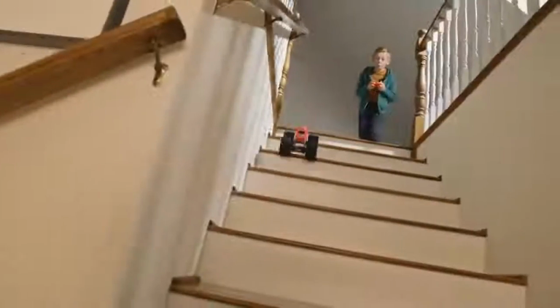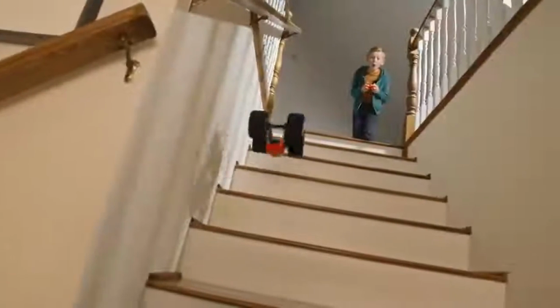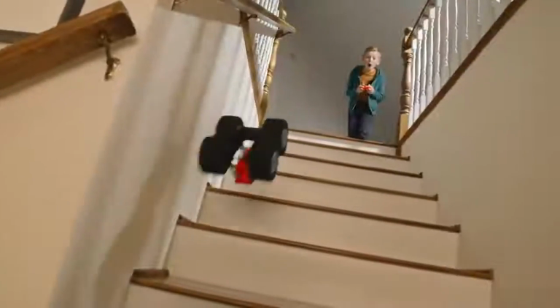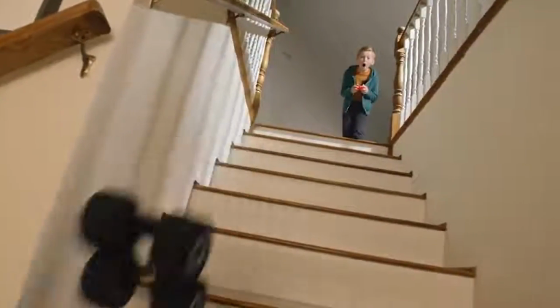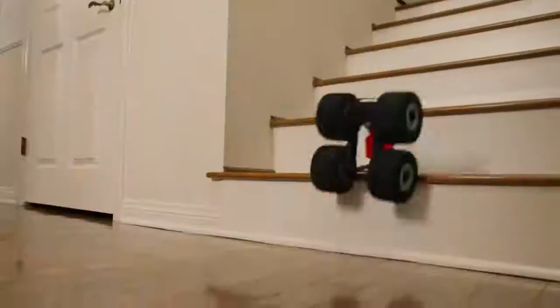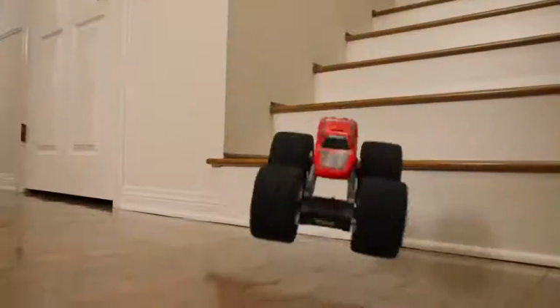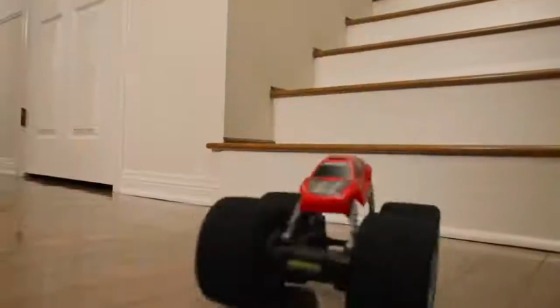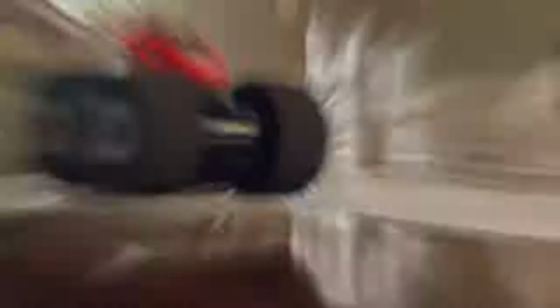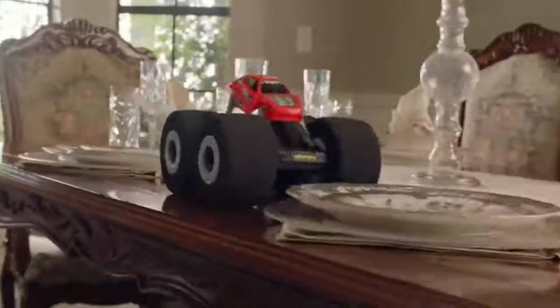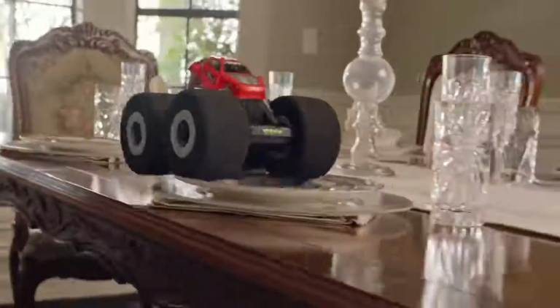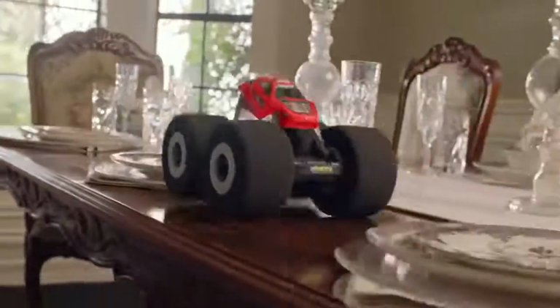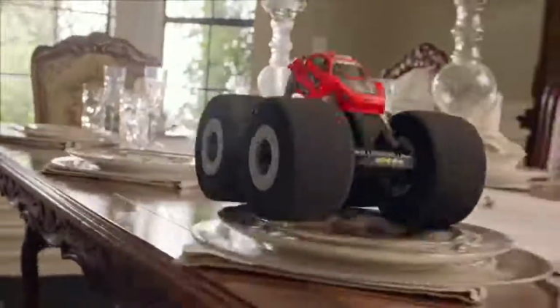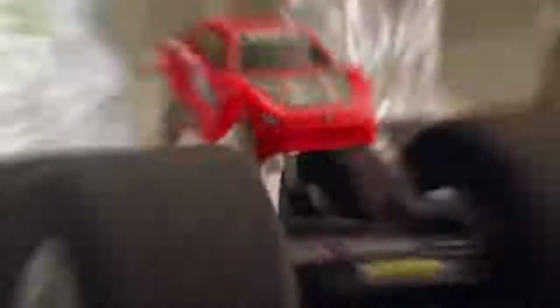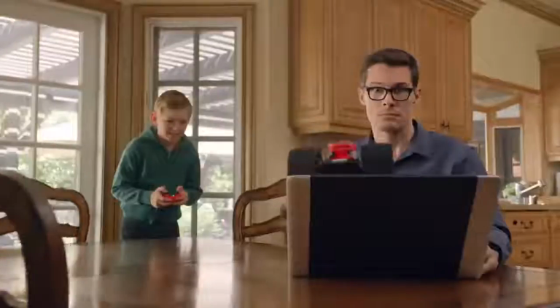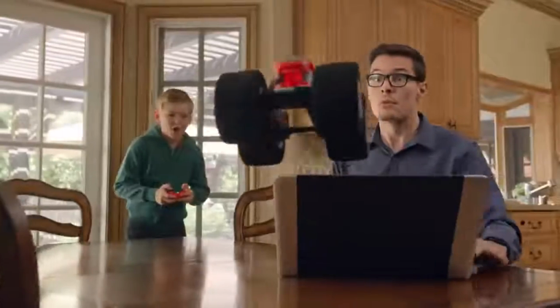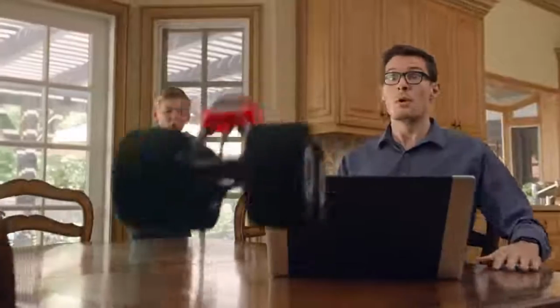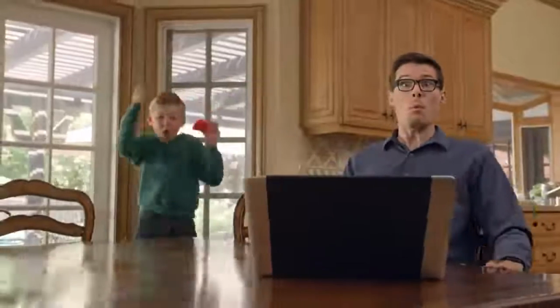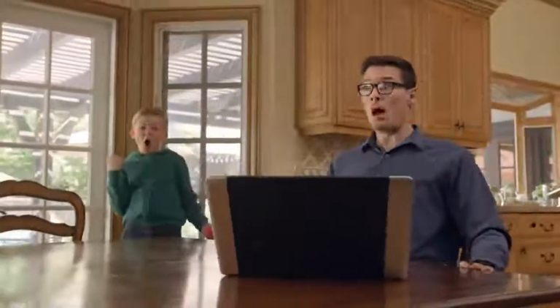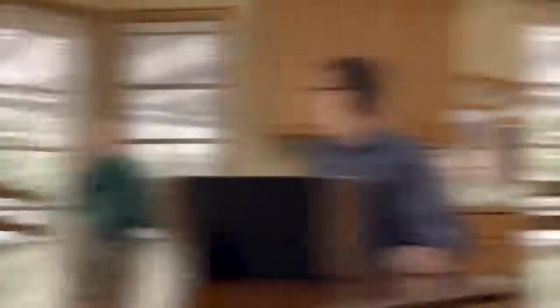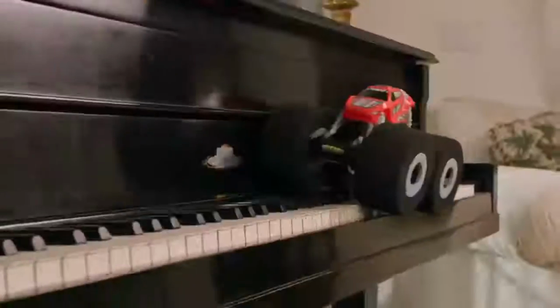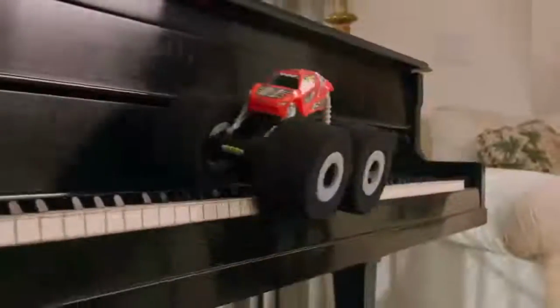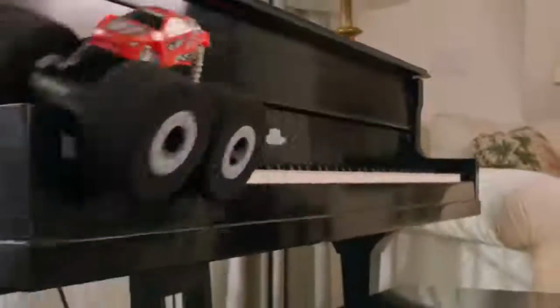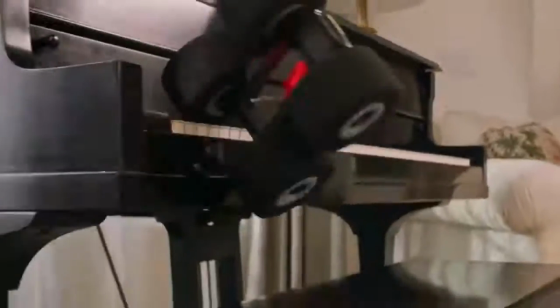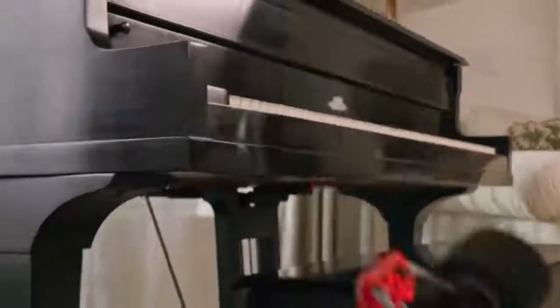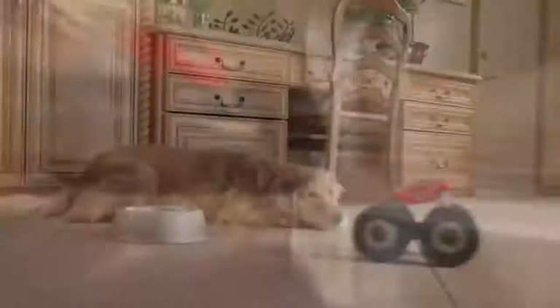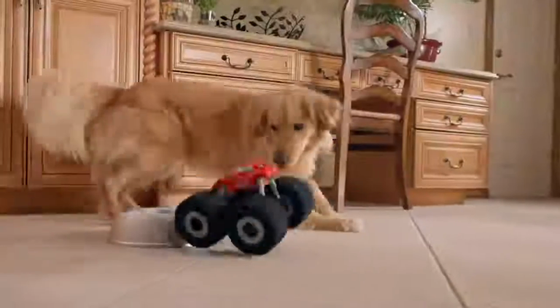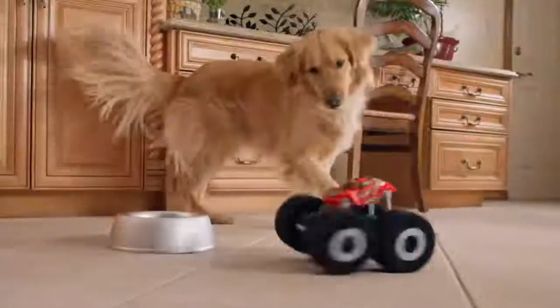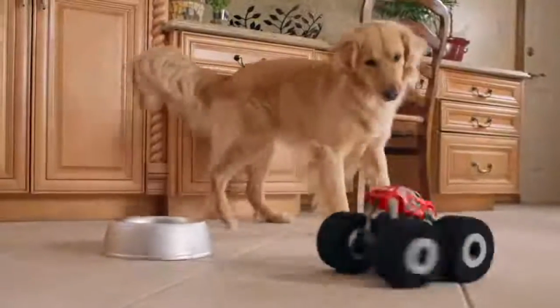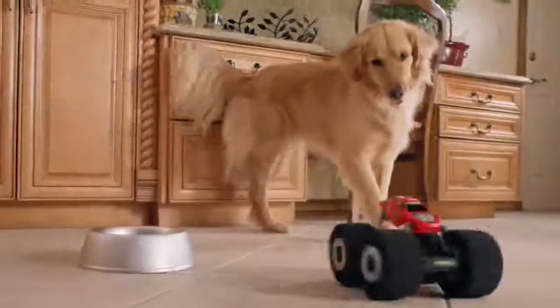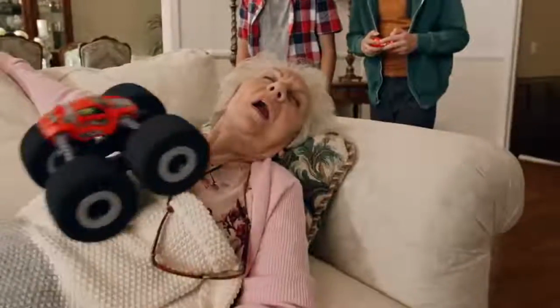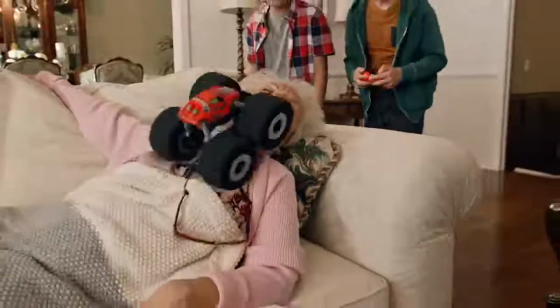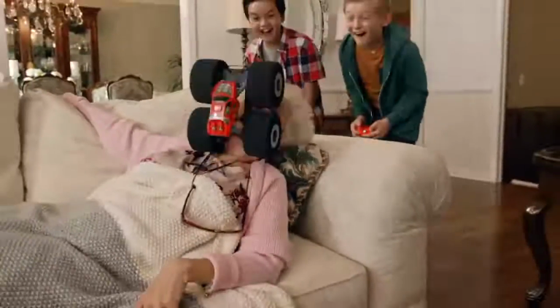Stunt where you never stunted before! The dinner table, dad's laptop, the piano, your pet — even on granny!